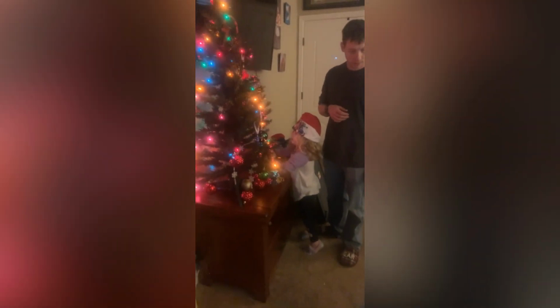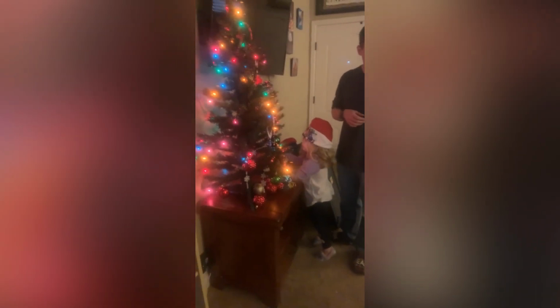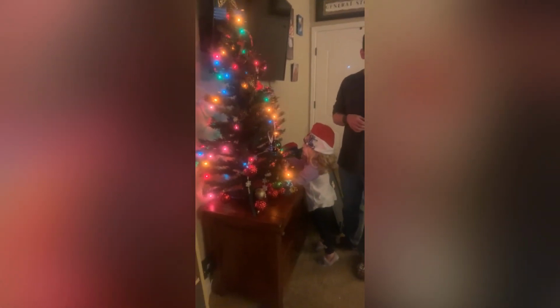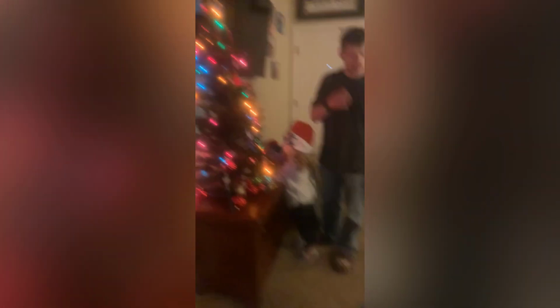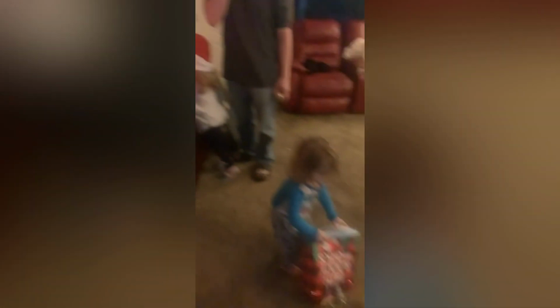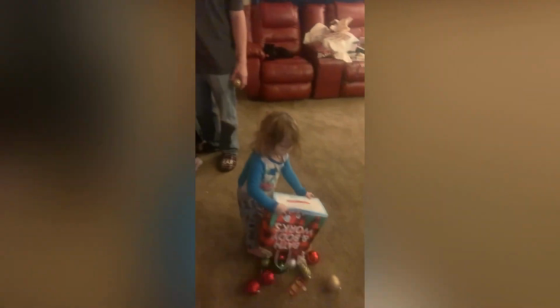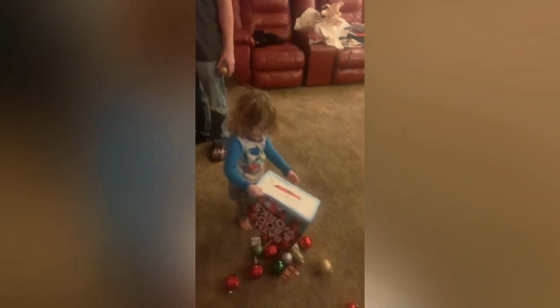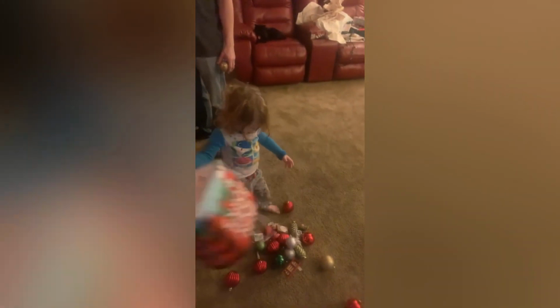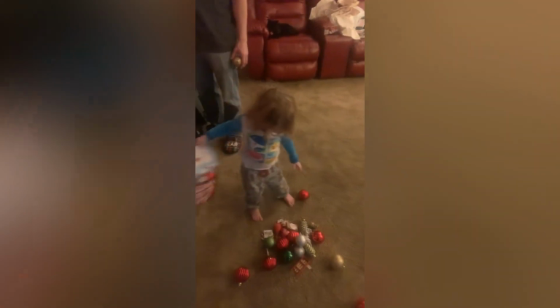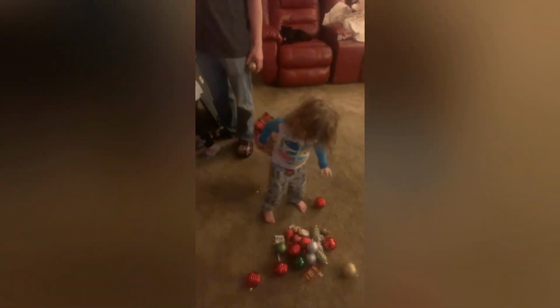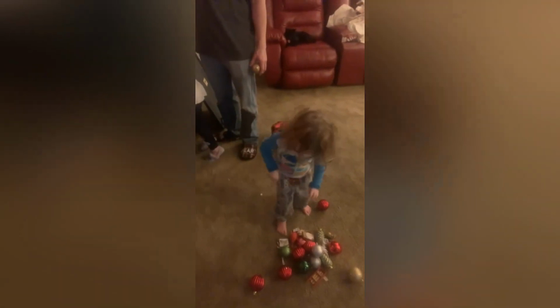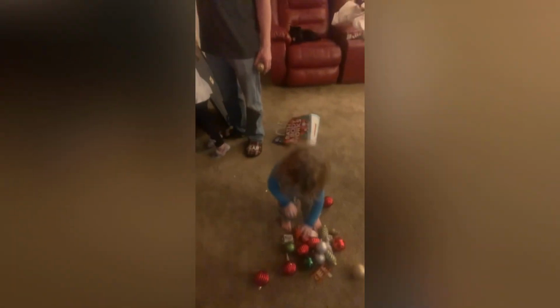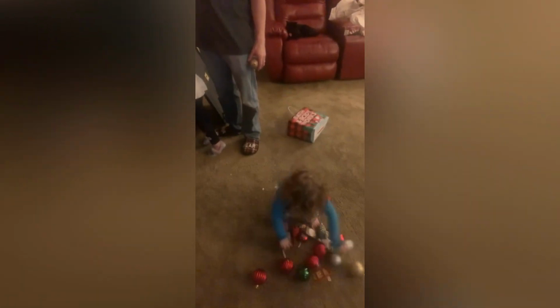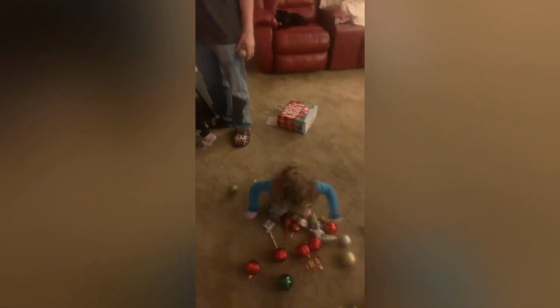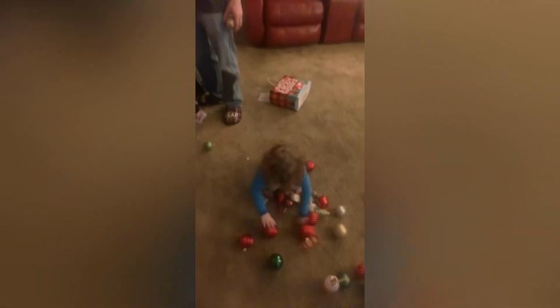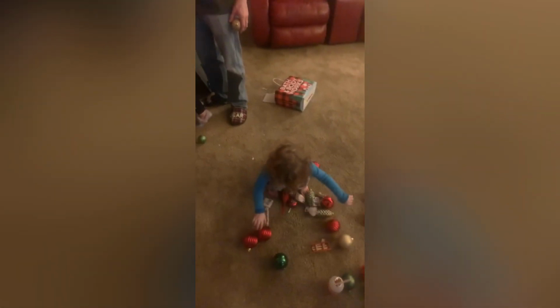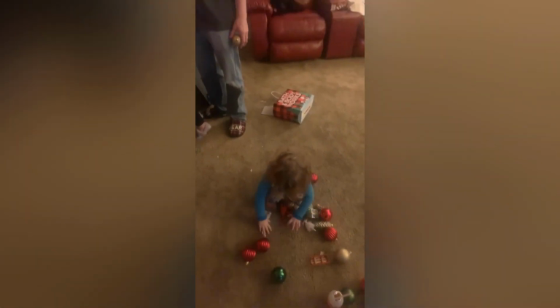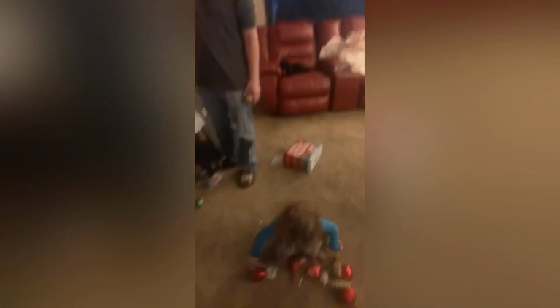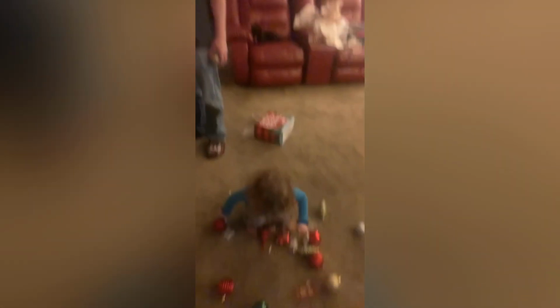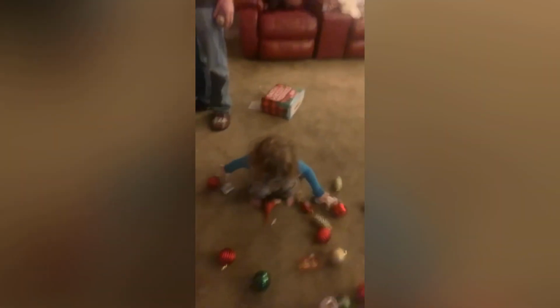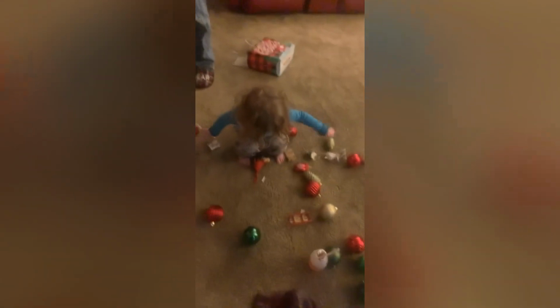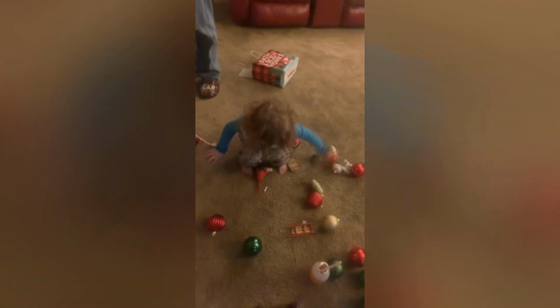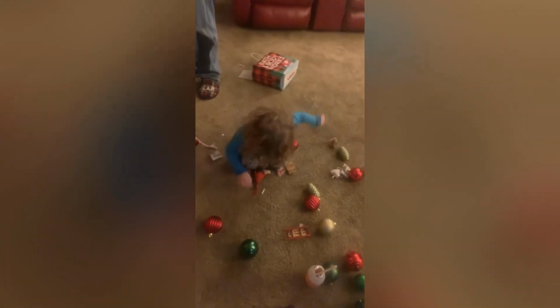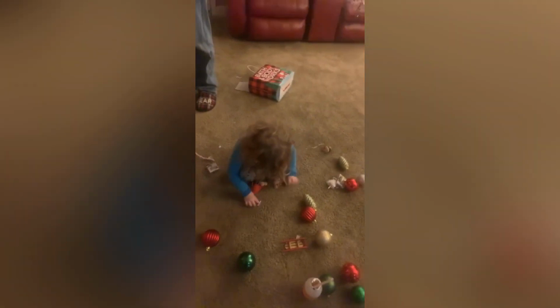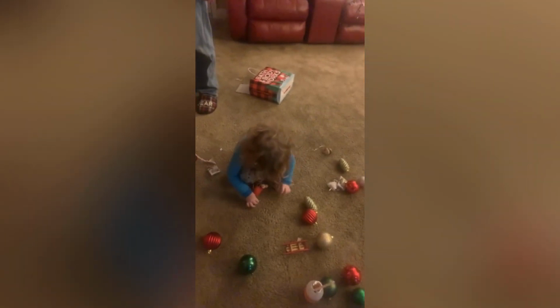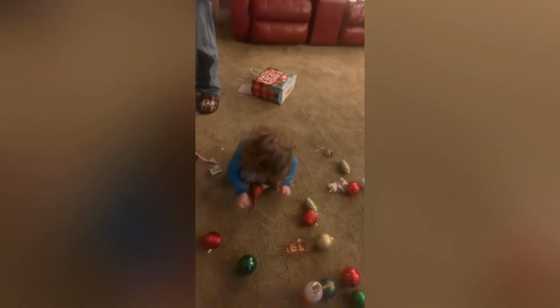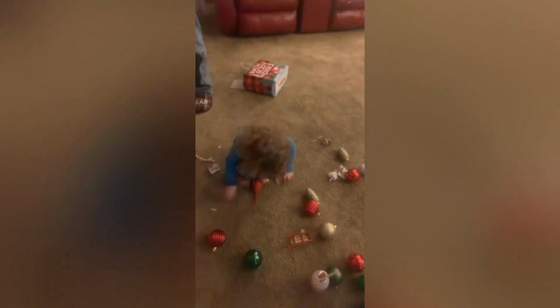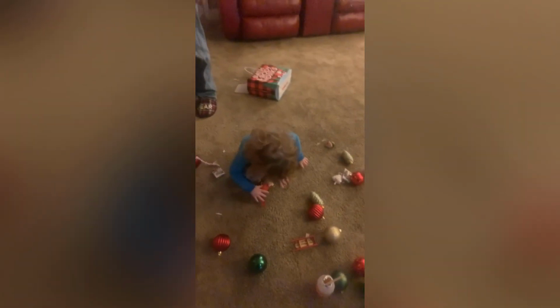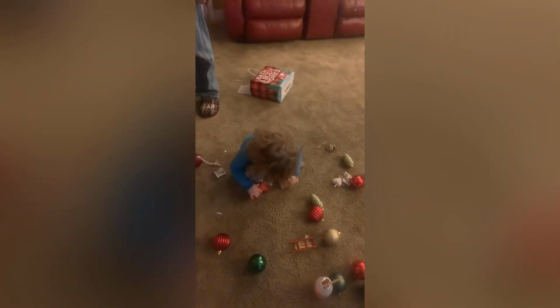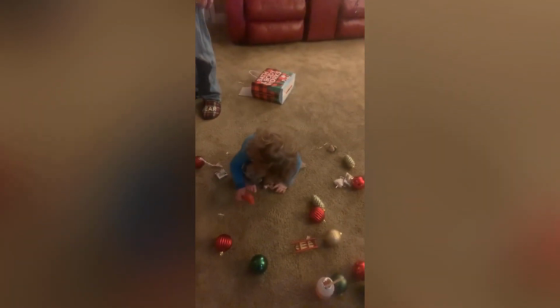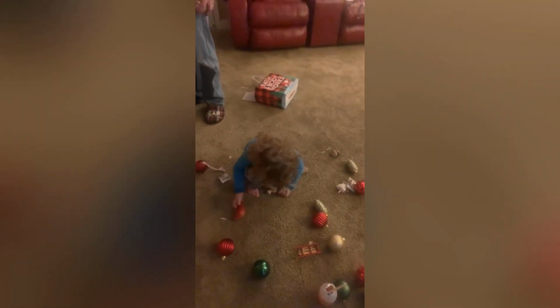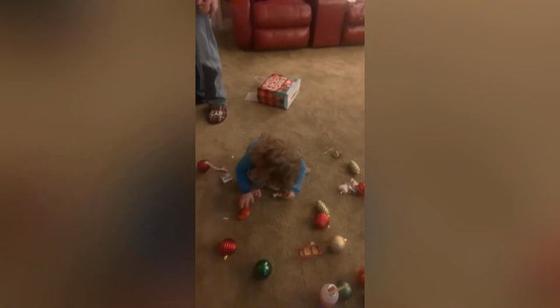No, don't dump the bag! Hey, you need to pick that up. Come on. That's not nice. It's her first time putting ornaments on the tree.